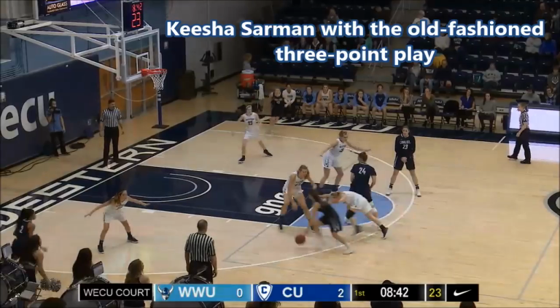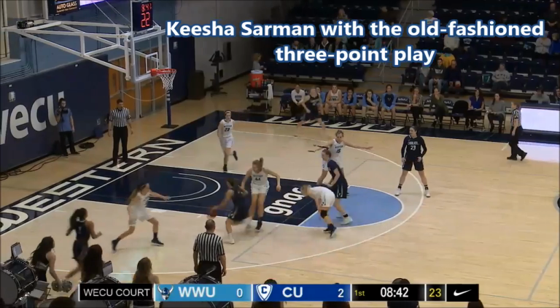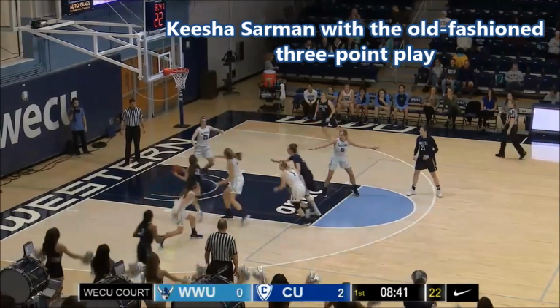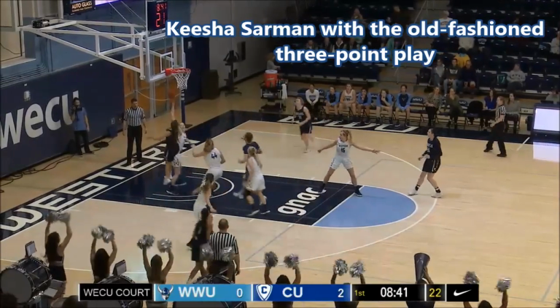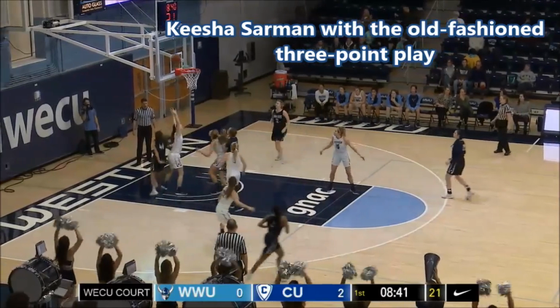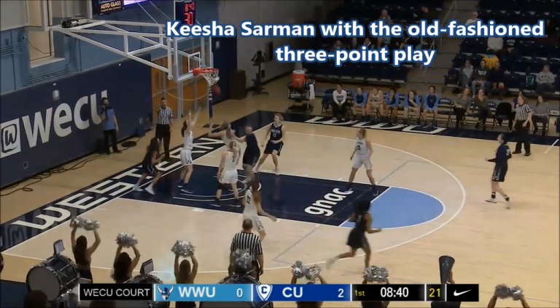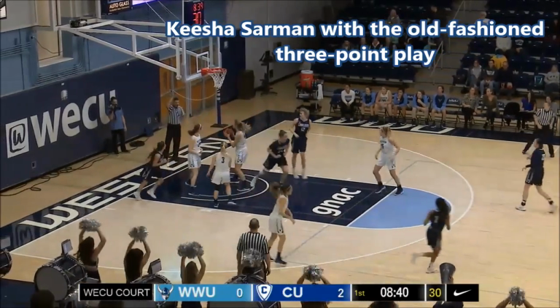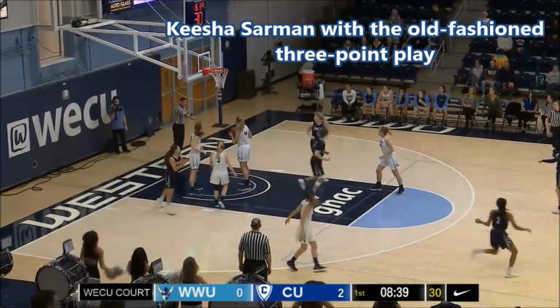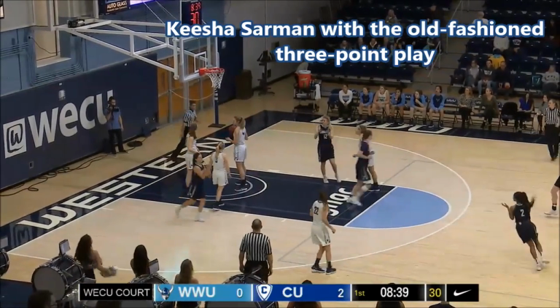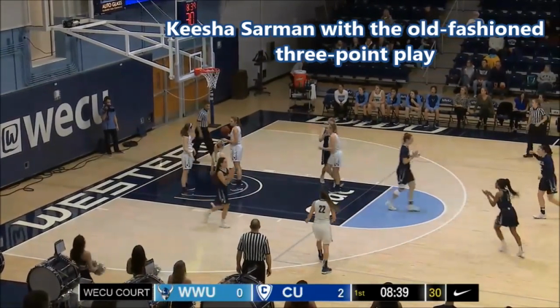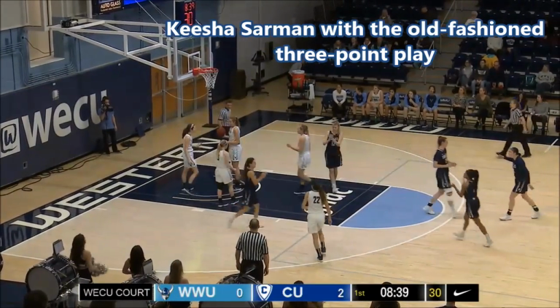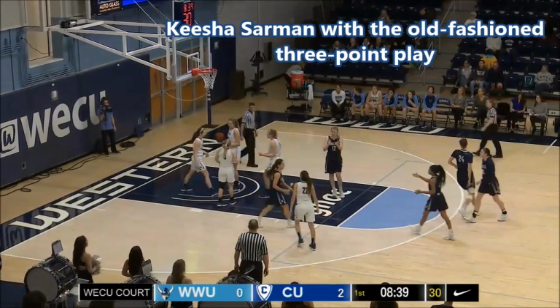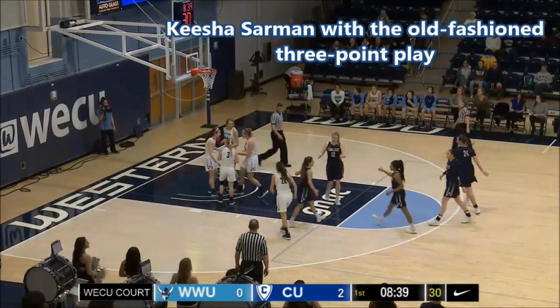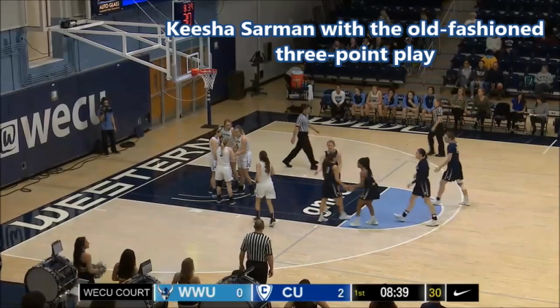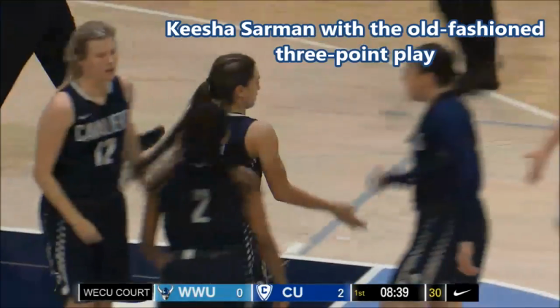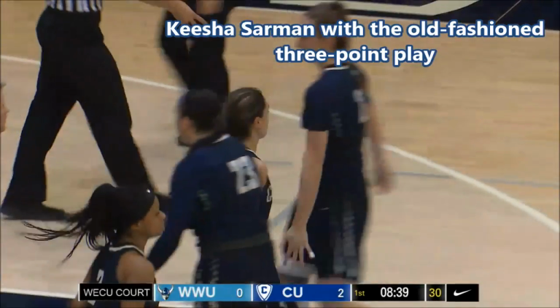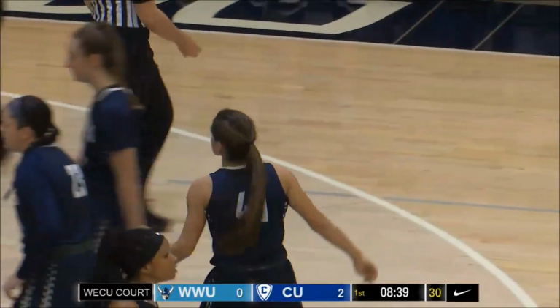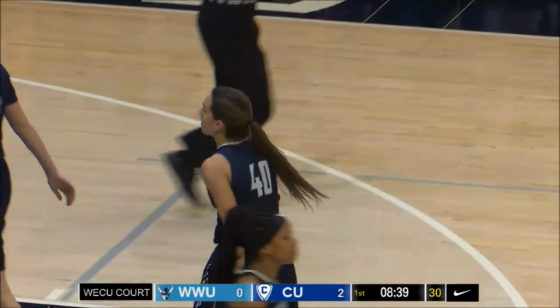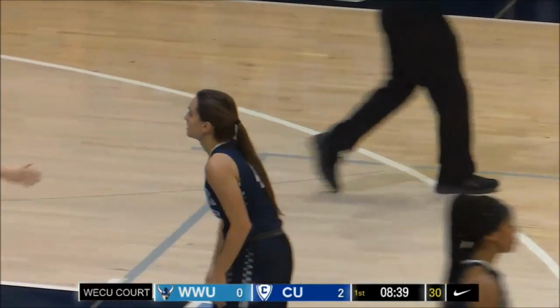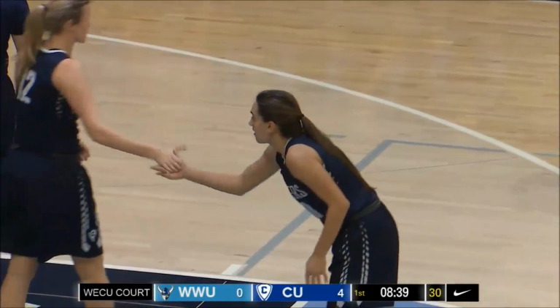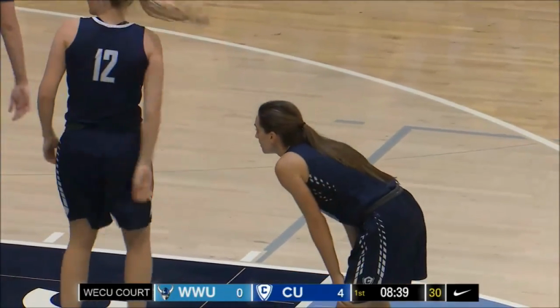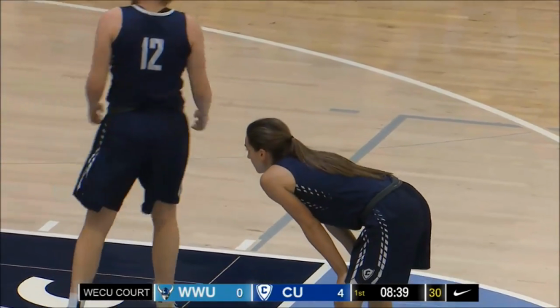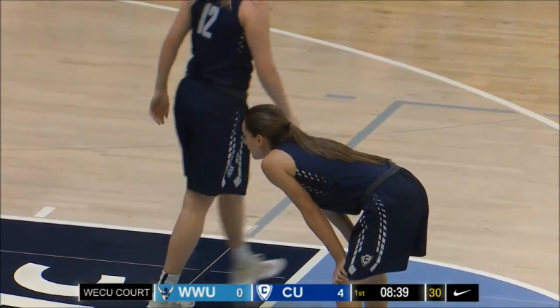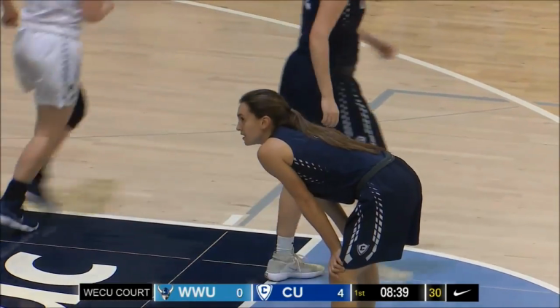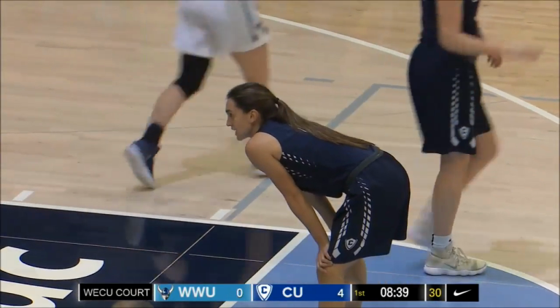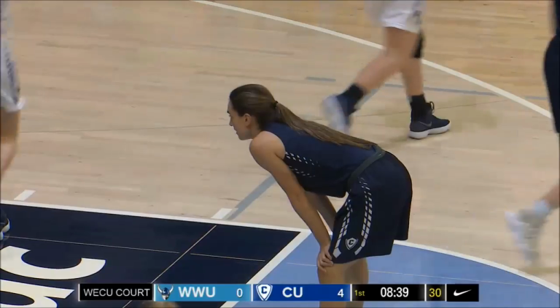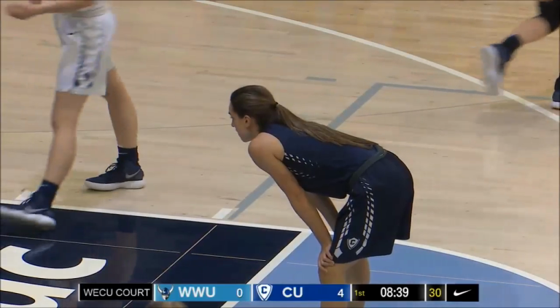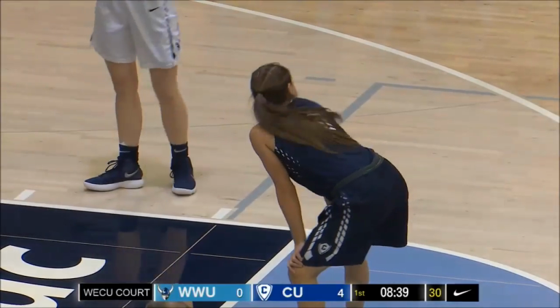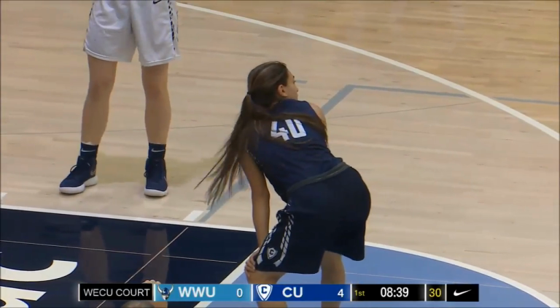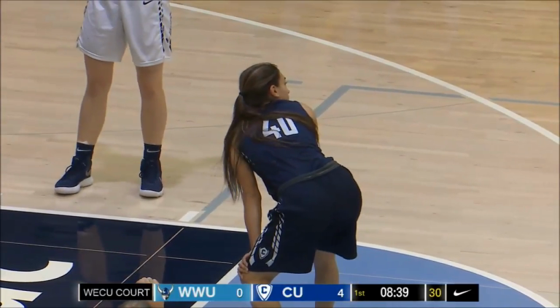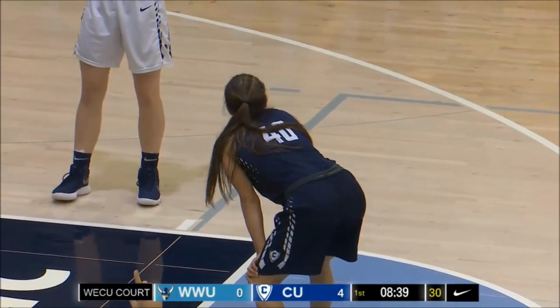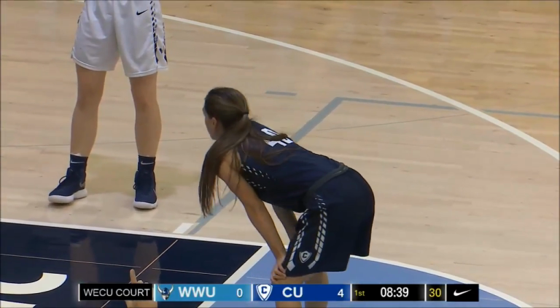She'll work off the screen, get all the way to the baseline, lay it up and in — count it and one. It'll be a three-point play opportunity here for Keisha Sarman.